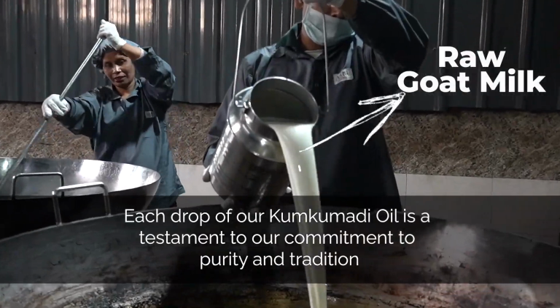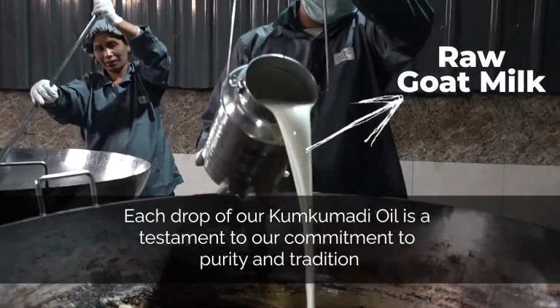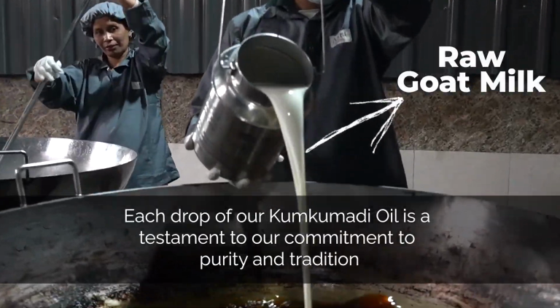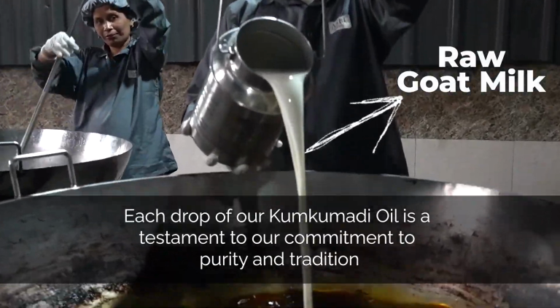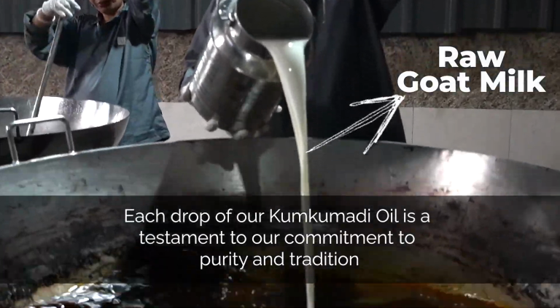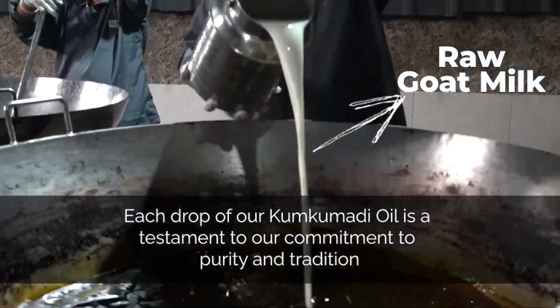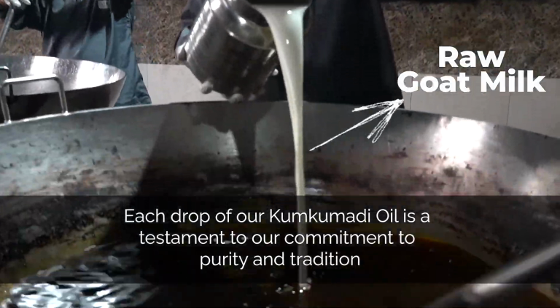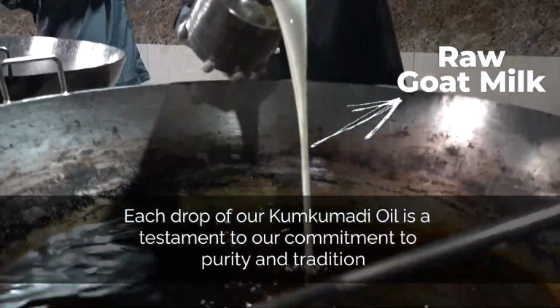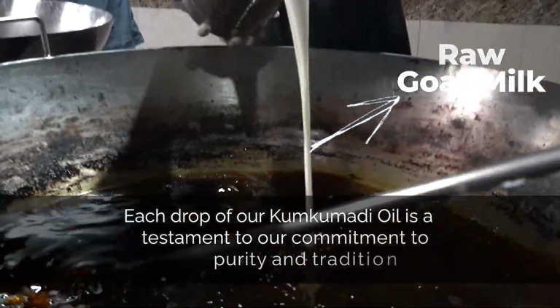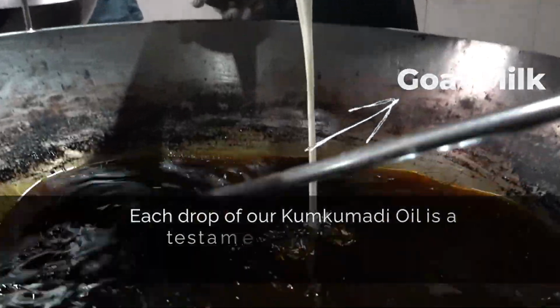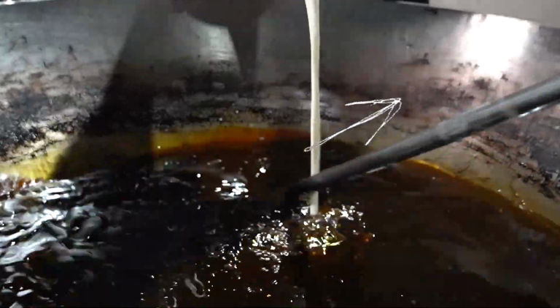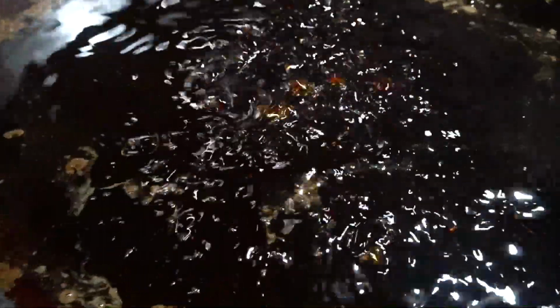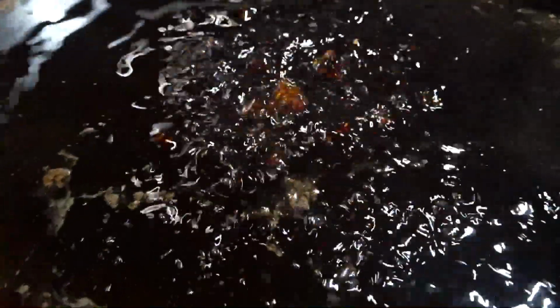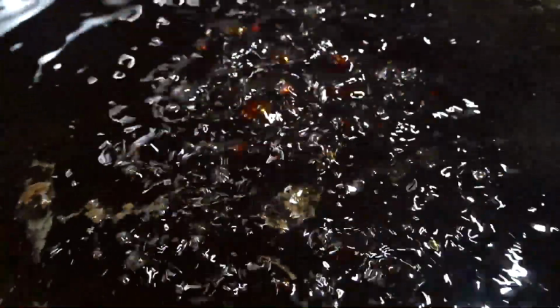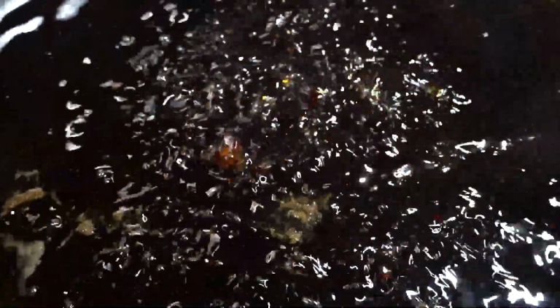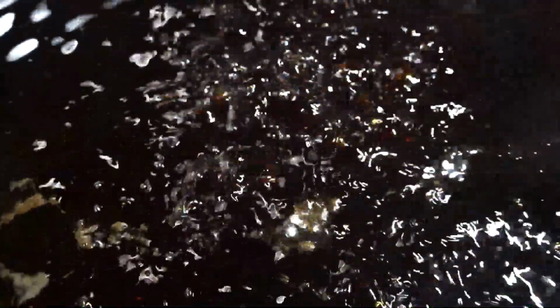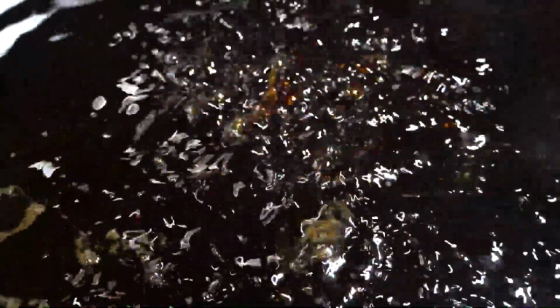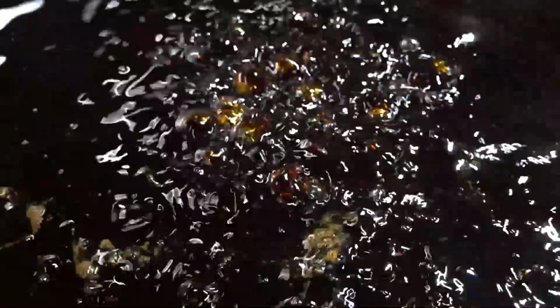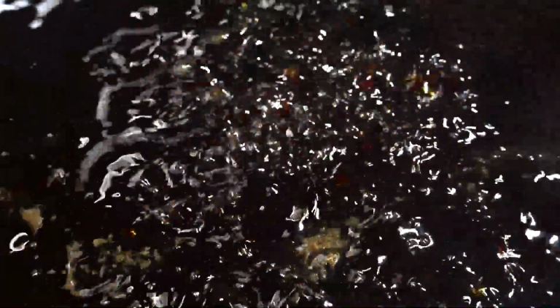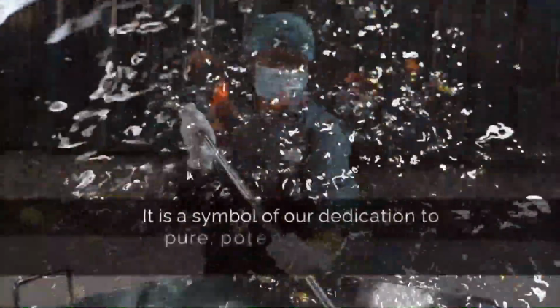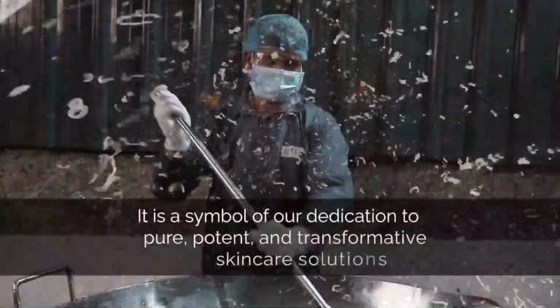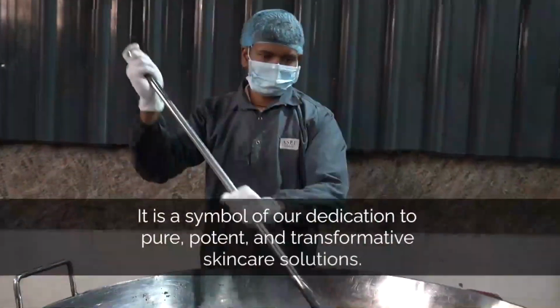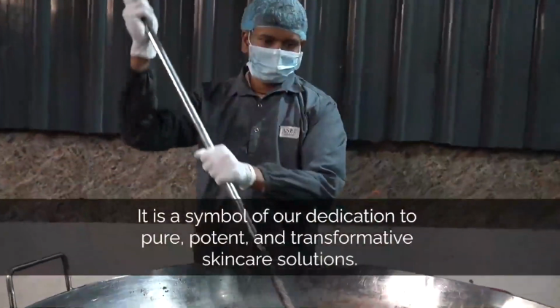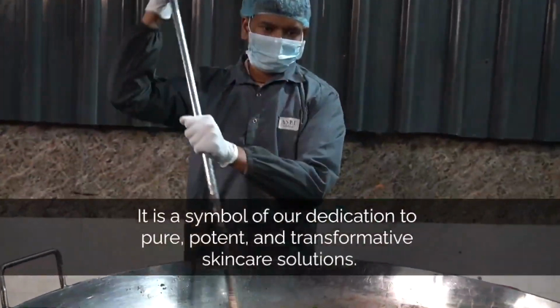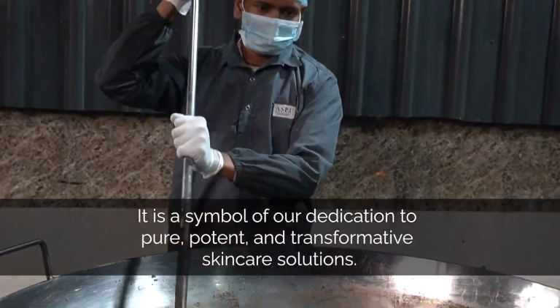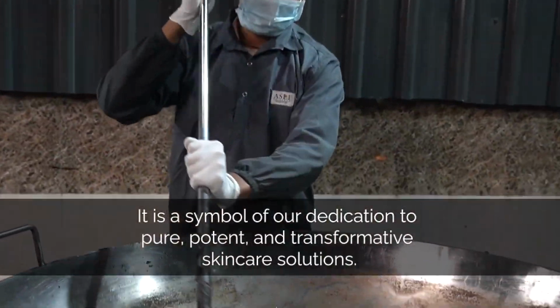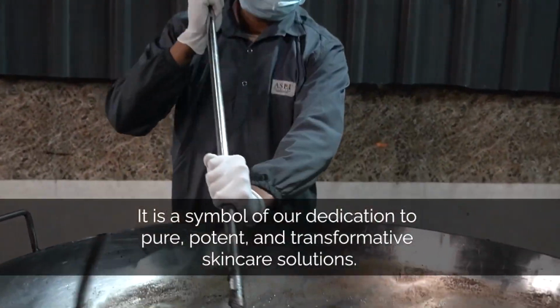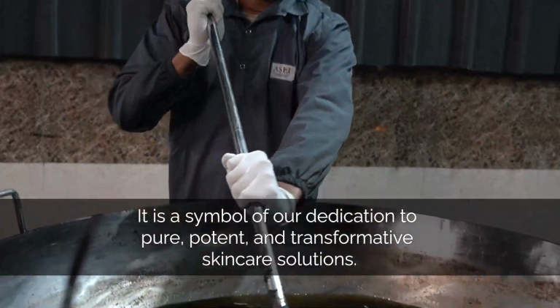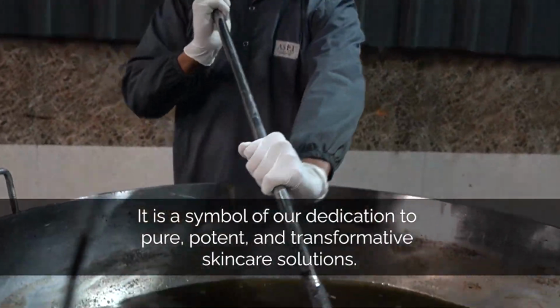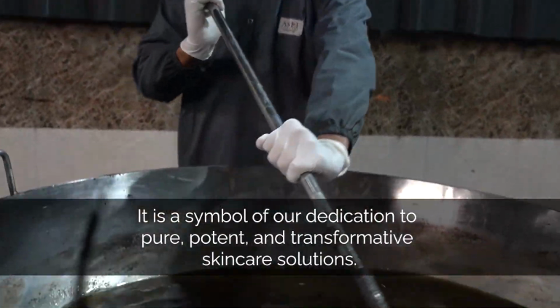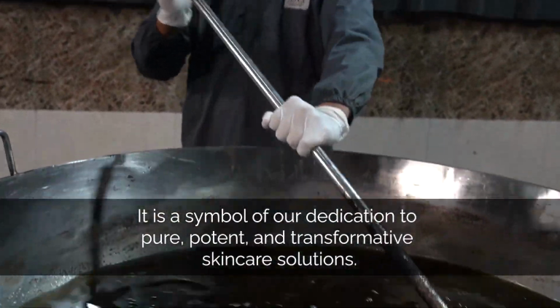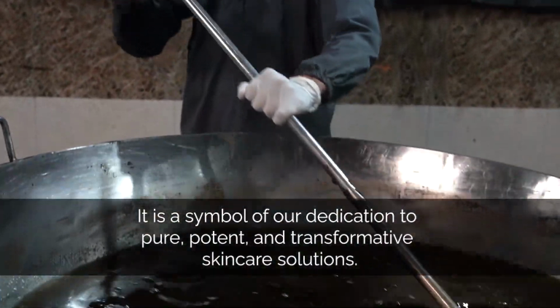At Wild Oak, we make highest grade Kumkumadi oil, and humare 1 liter oil mein 75 grams highest grade Kashmiri saffron hota hai.